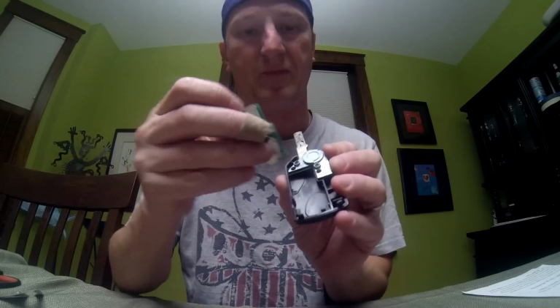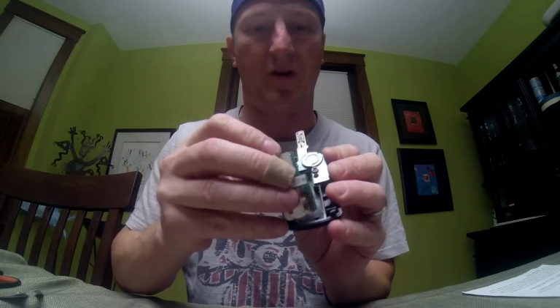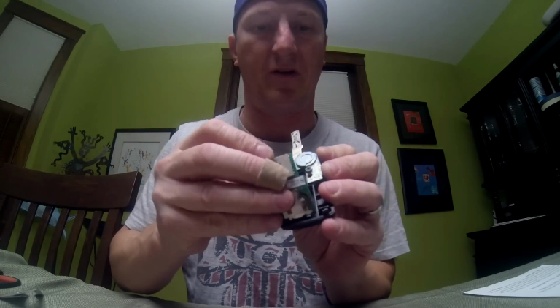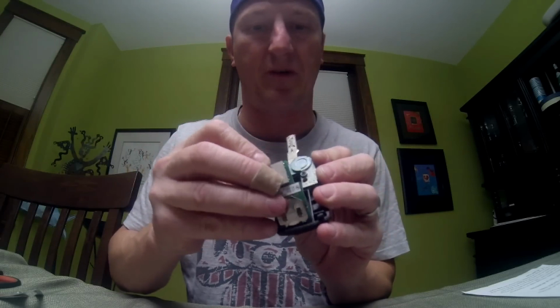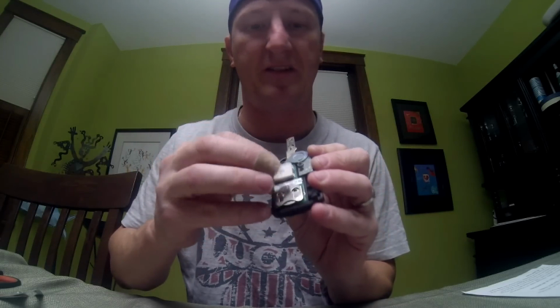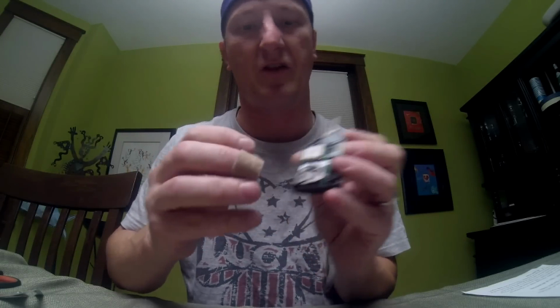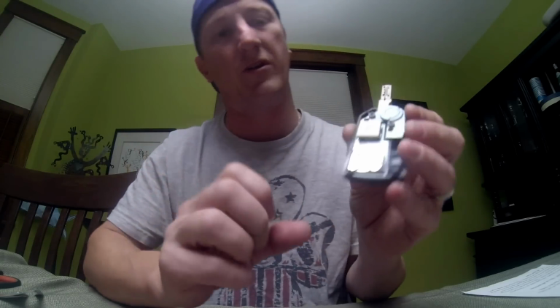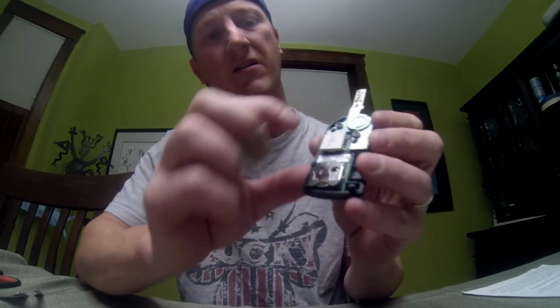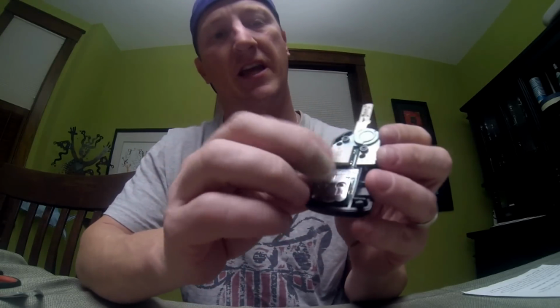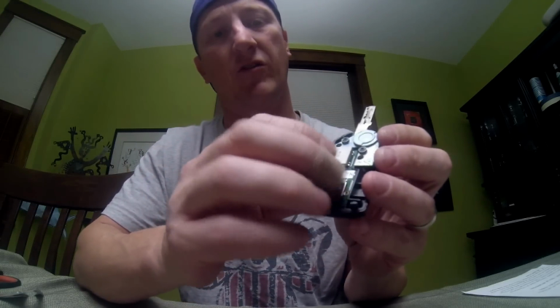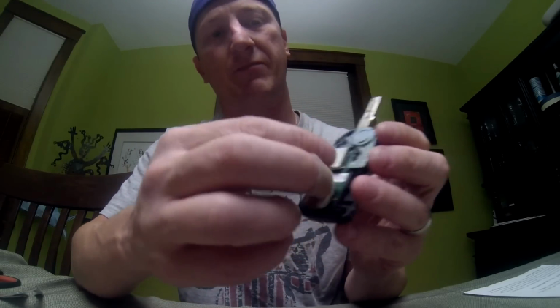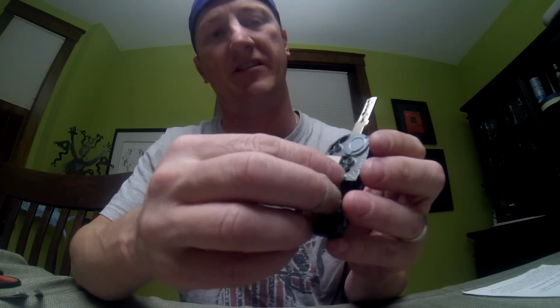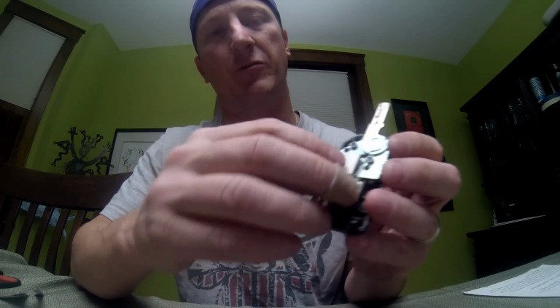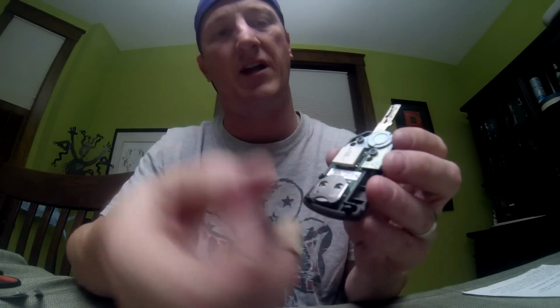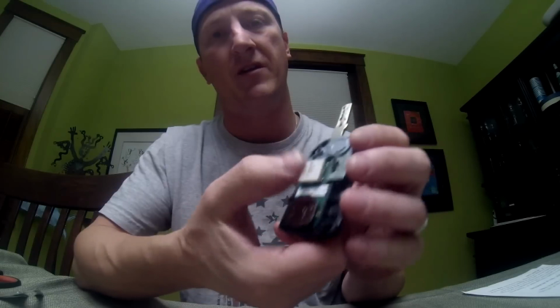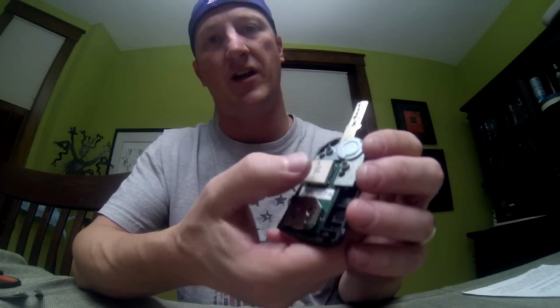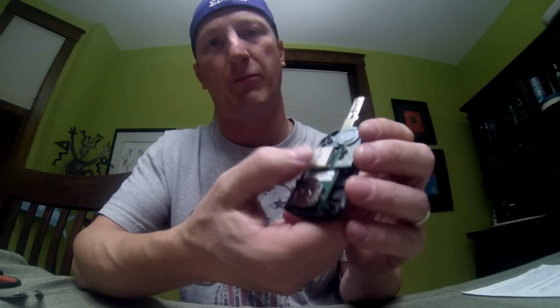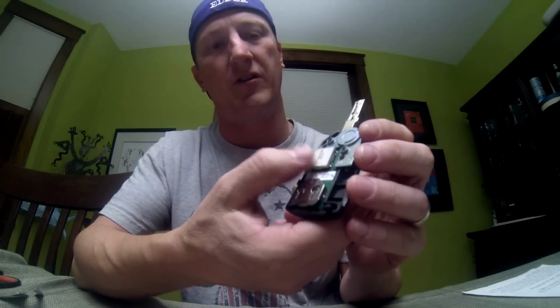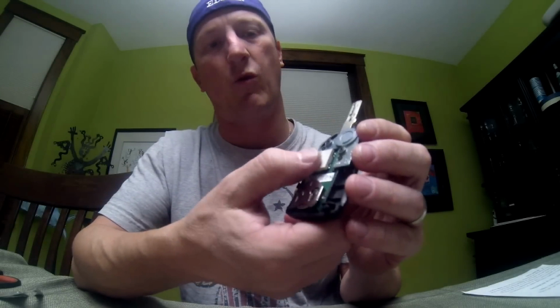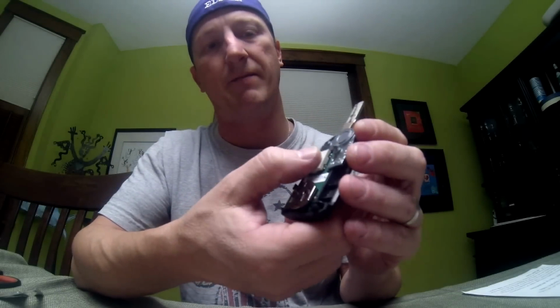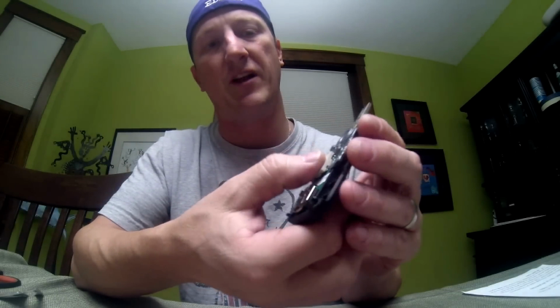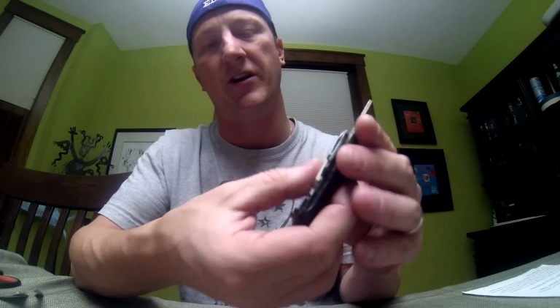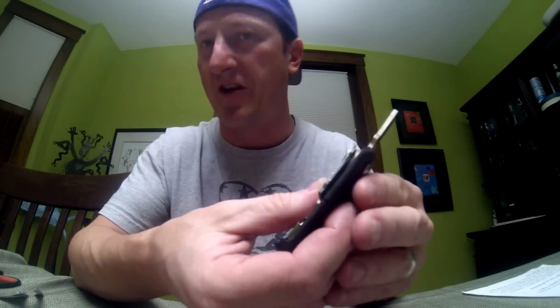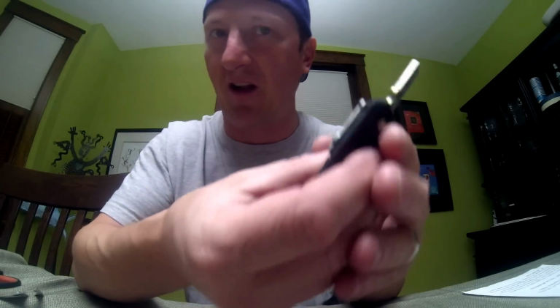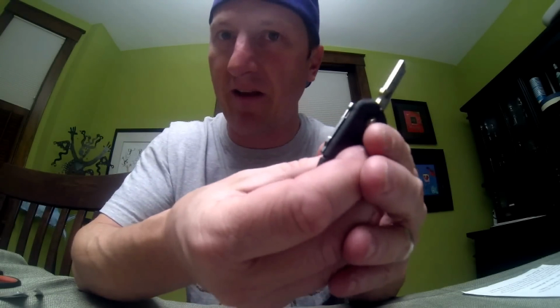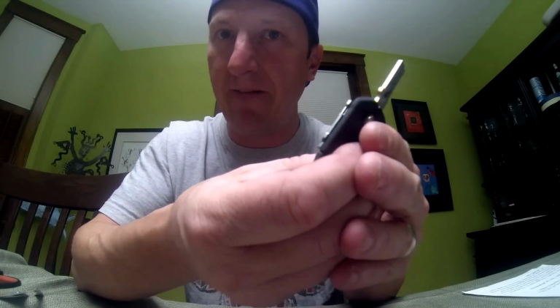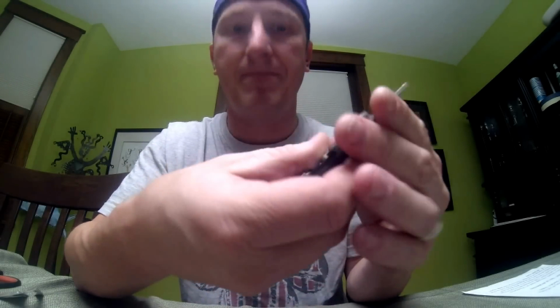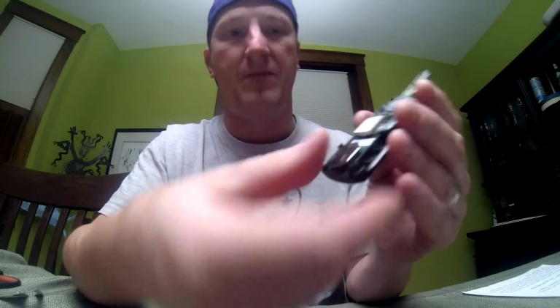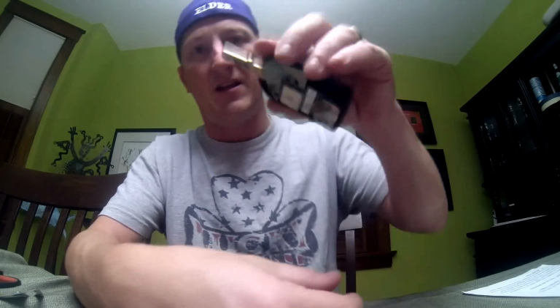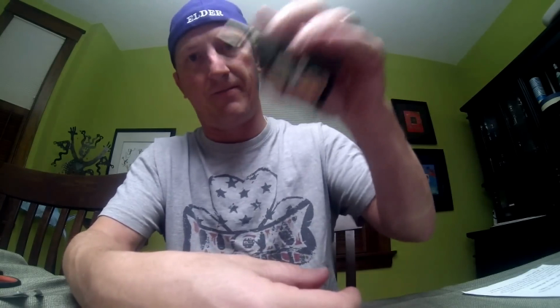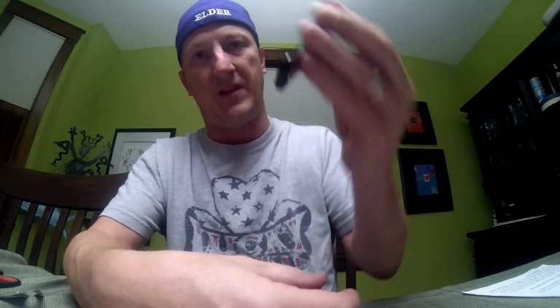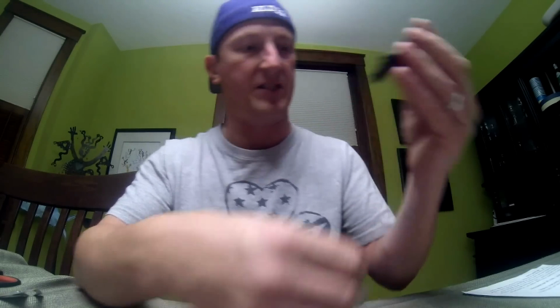Then you're going to take the battery and set it into the casing just how it was. Place the circuit board in there — even though it looks like it's placed, it still moves around. You're actually going to push on this white transmitter here until you hear it click, and now it's in.